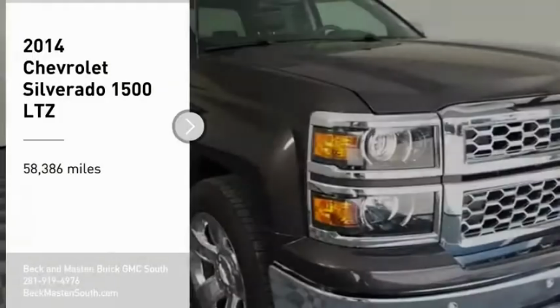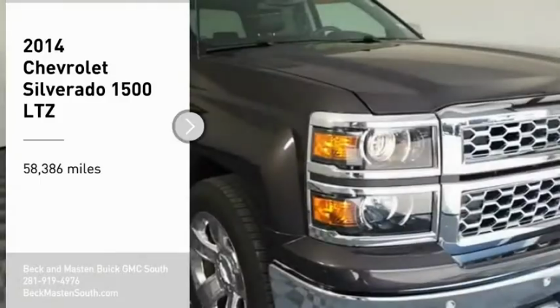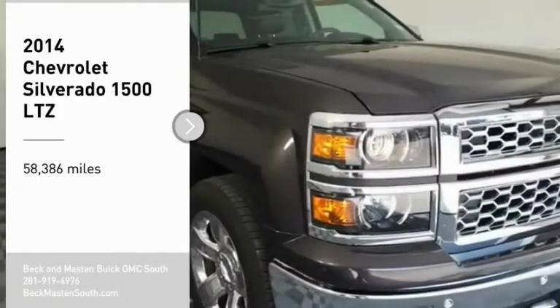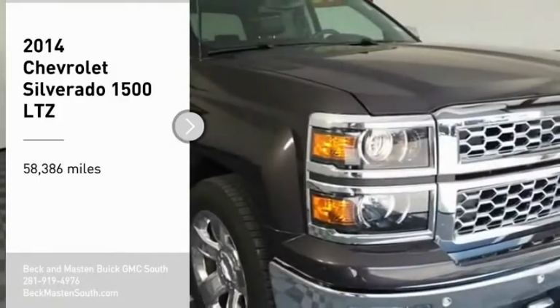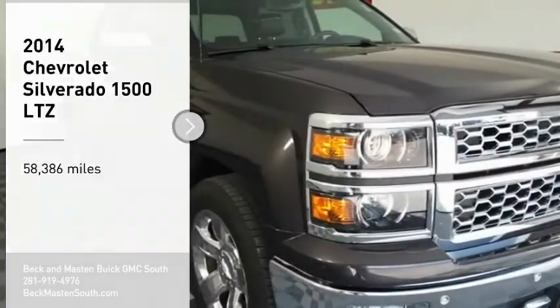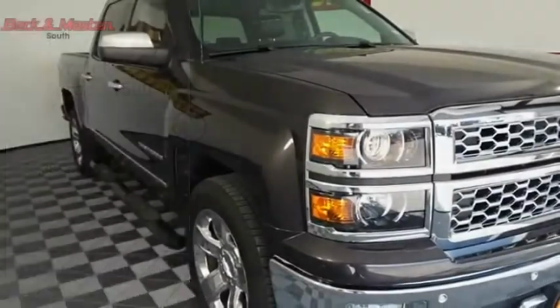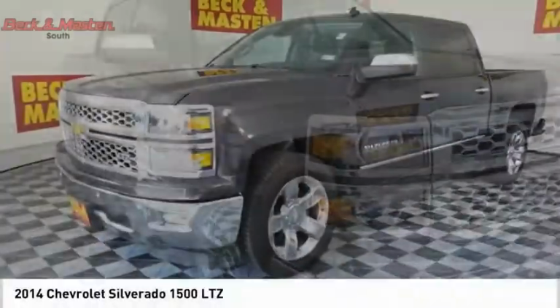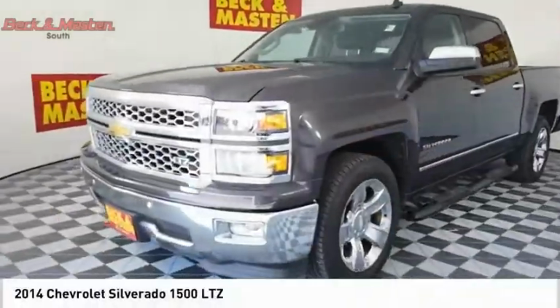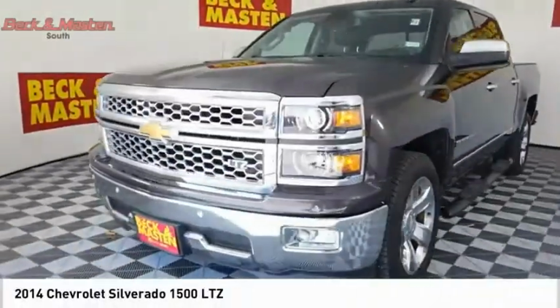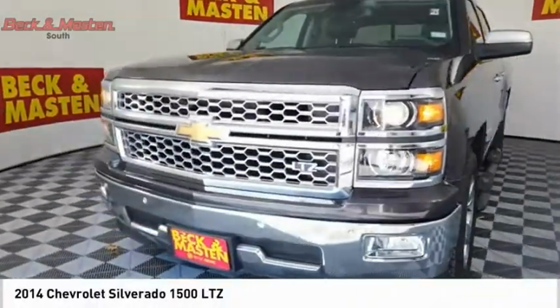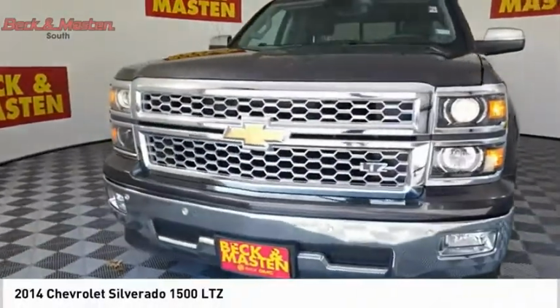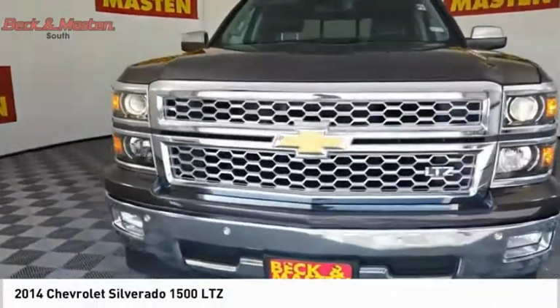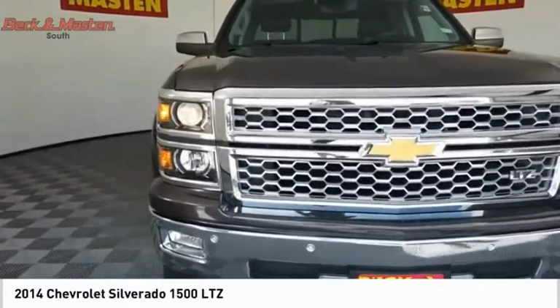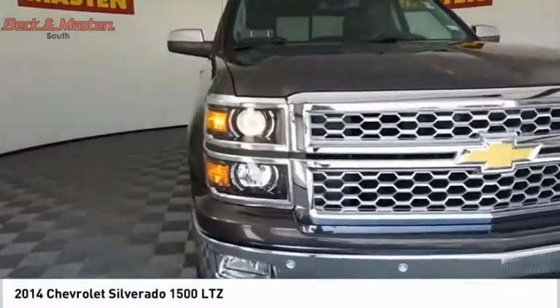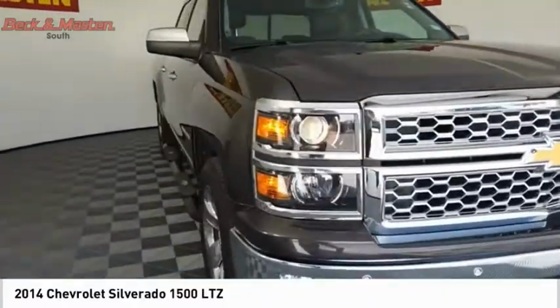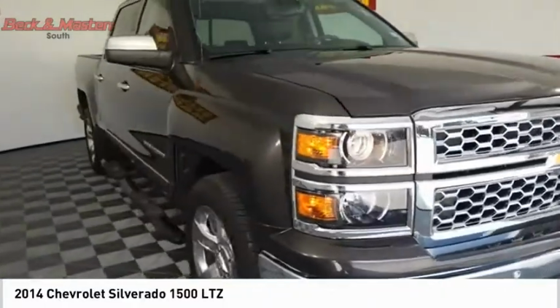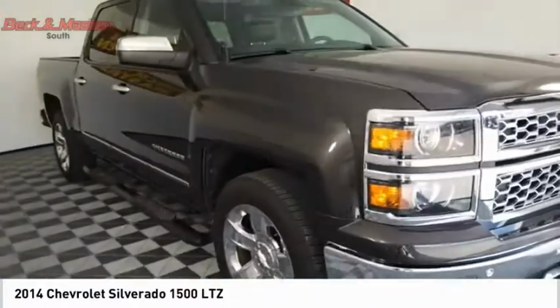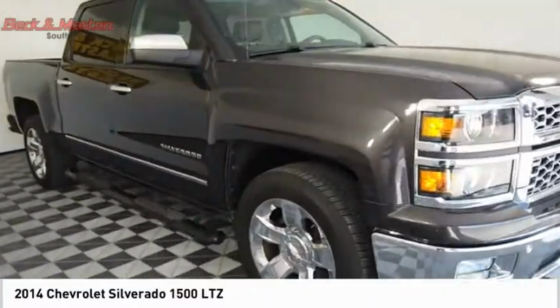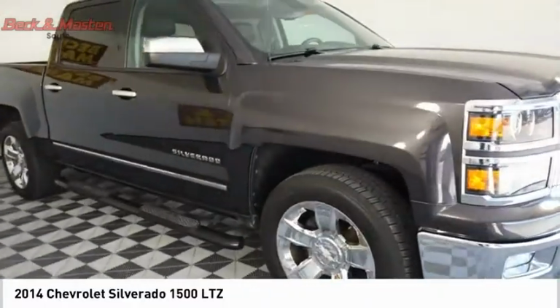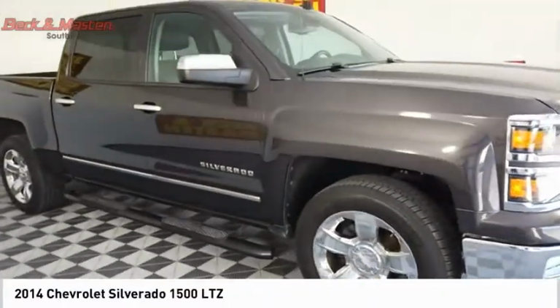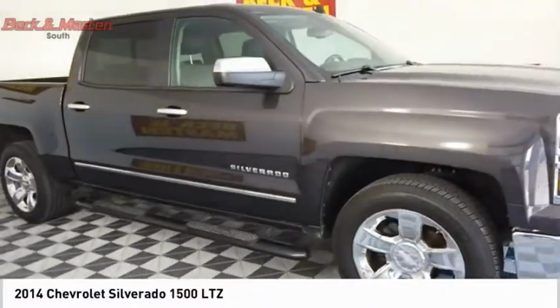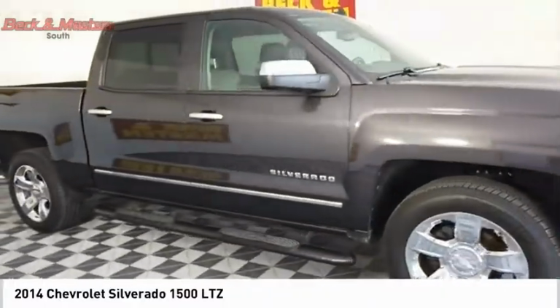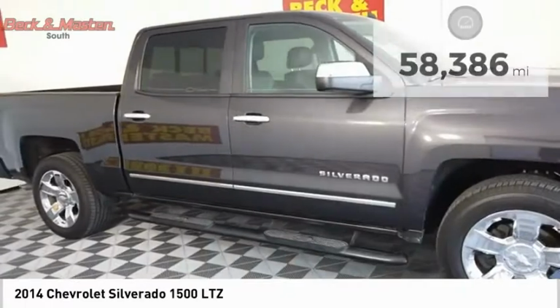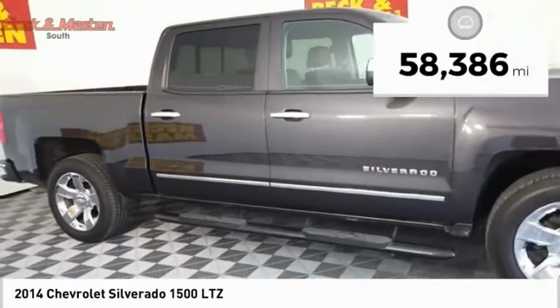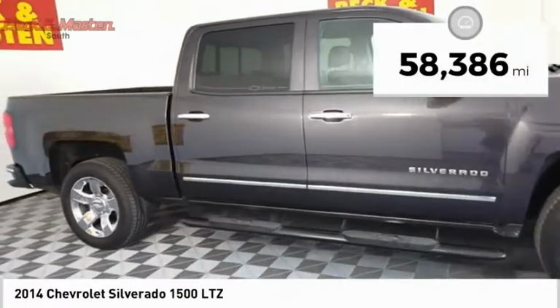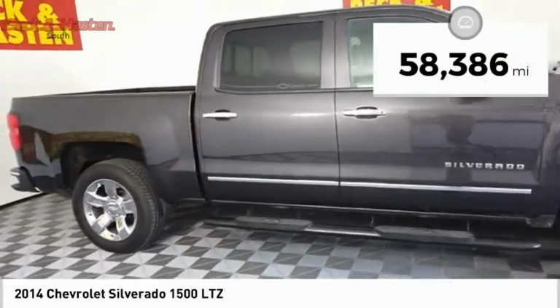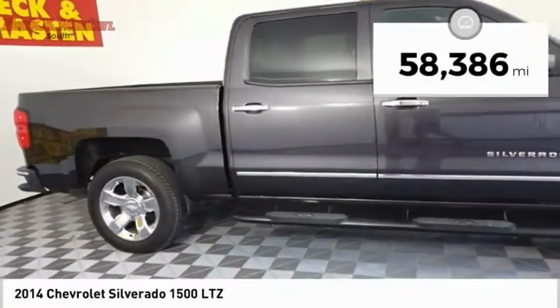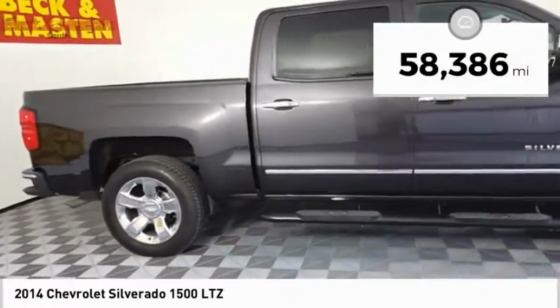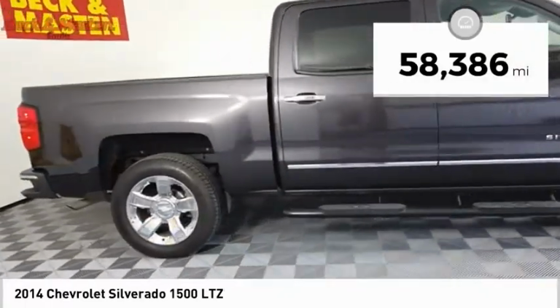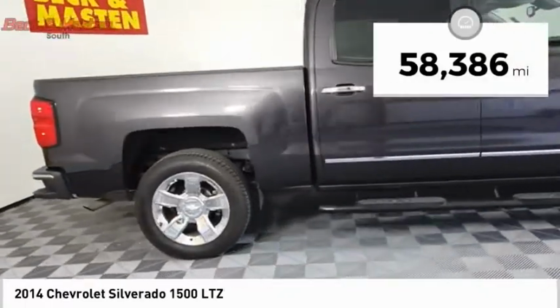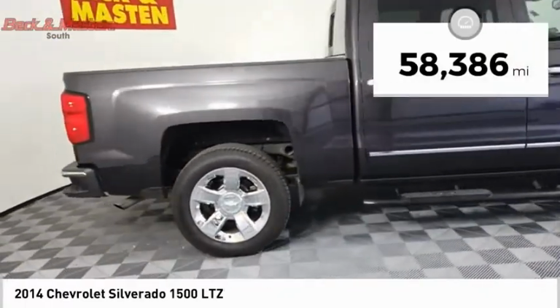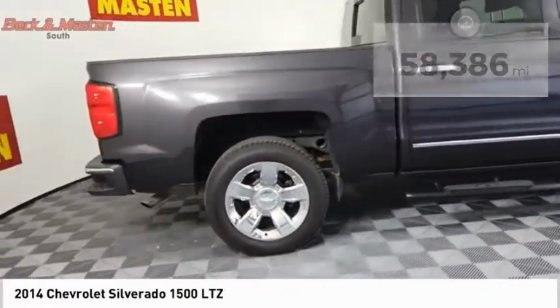You are going to love the 2014 Silverado 1500. The Chevy Silverado 1500 has the lowest cost of ownership of any full-size pickup. This vehicle has less than 60,000 miles. Here are some of this vehicle's great options.